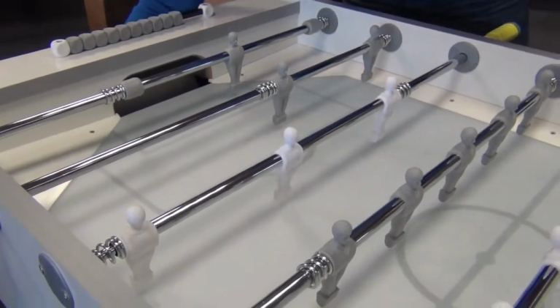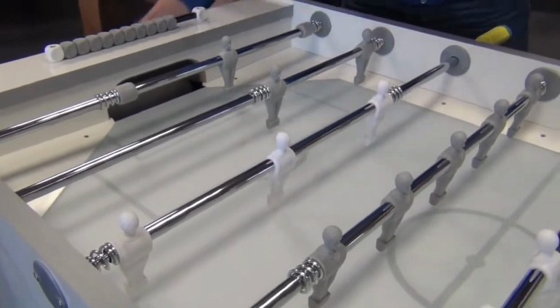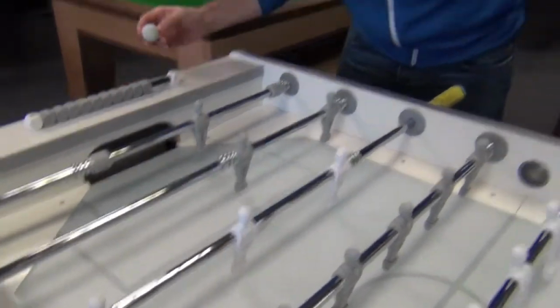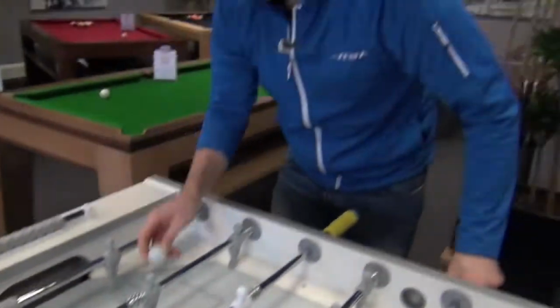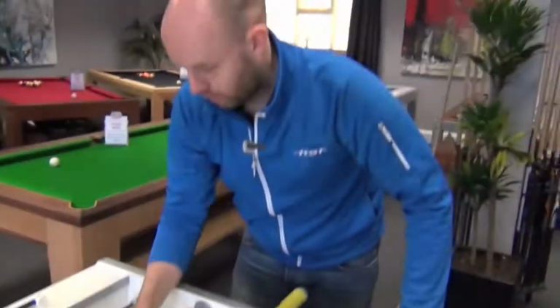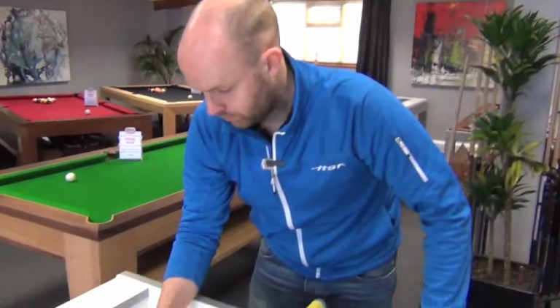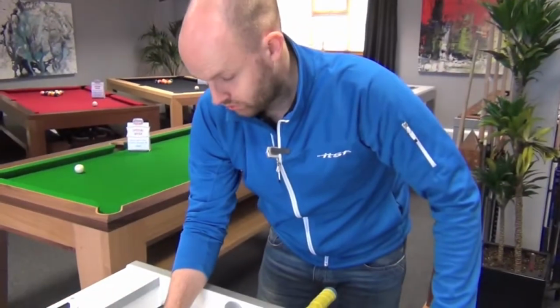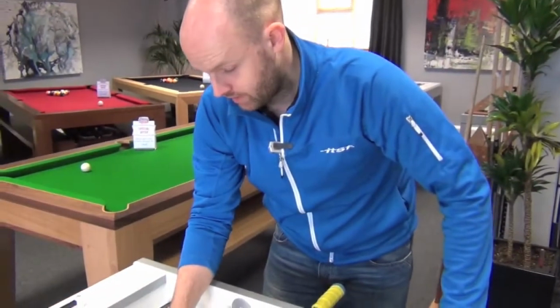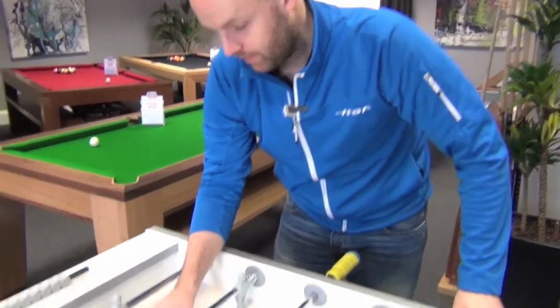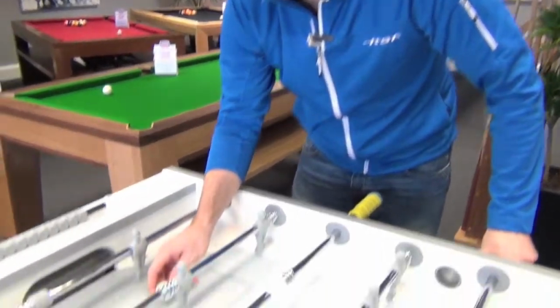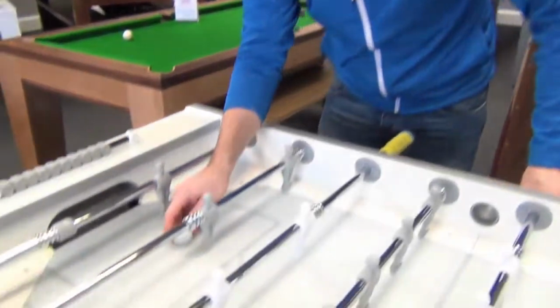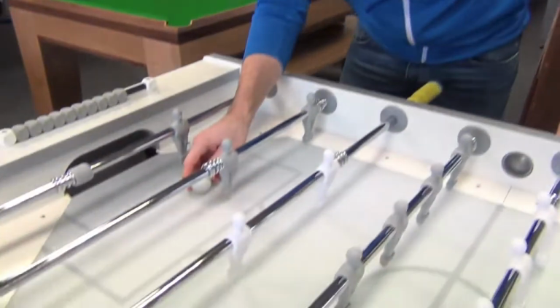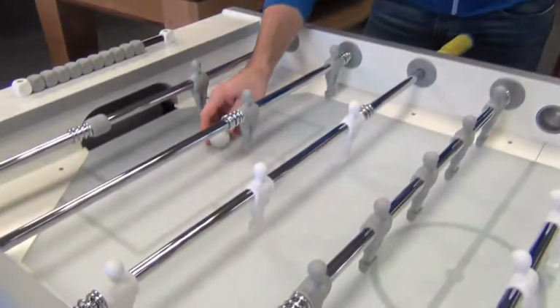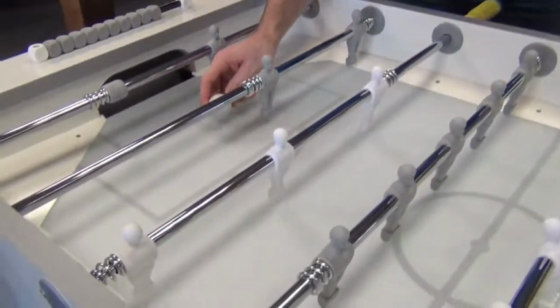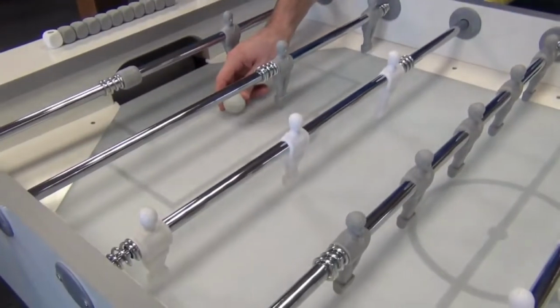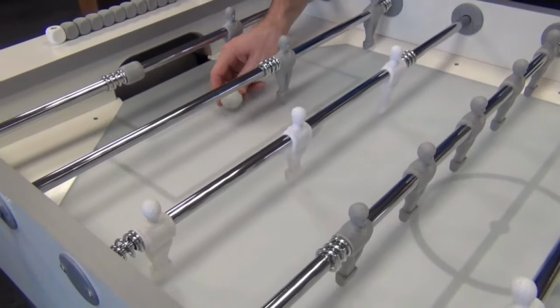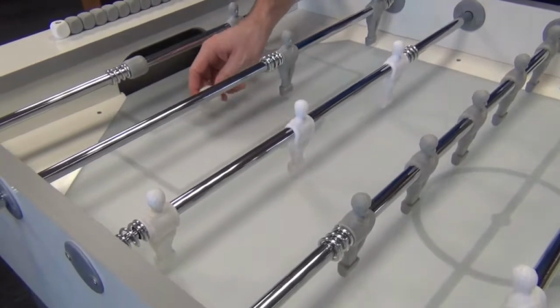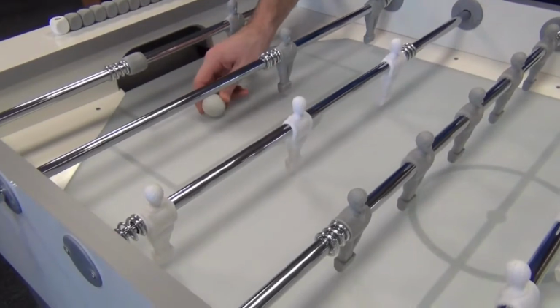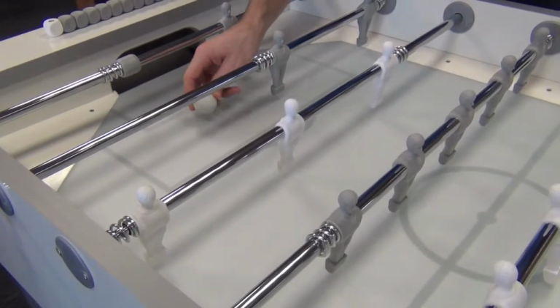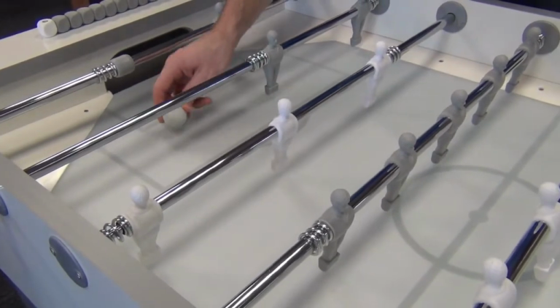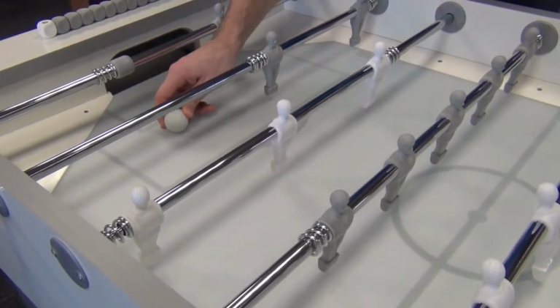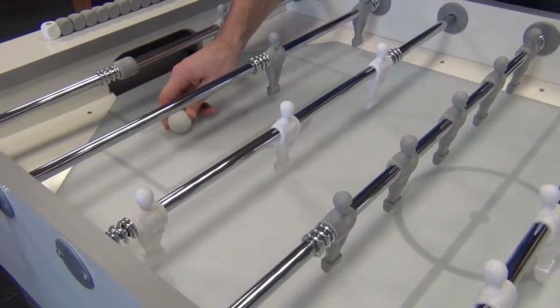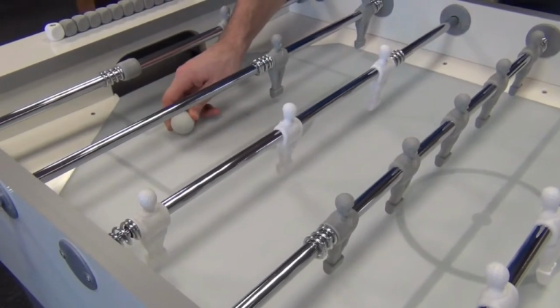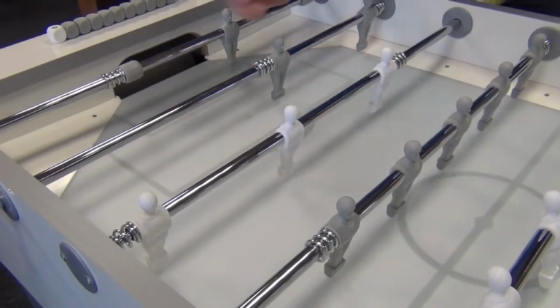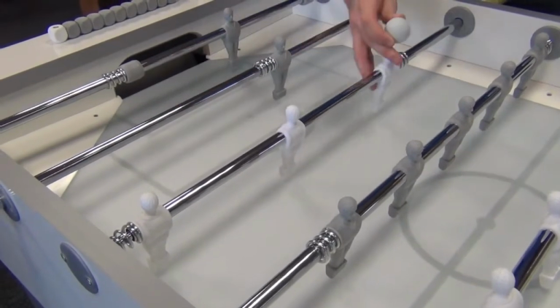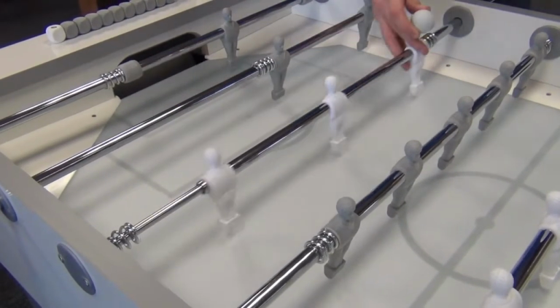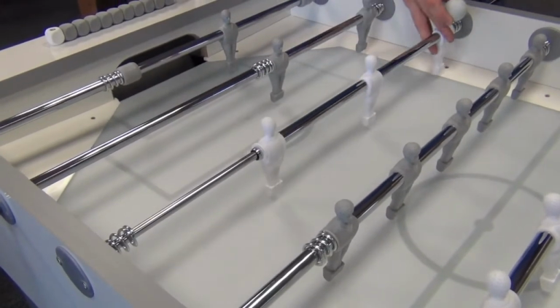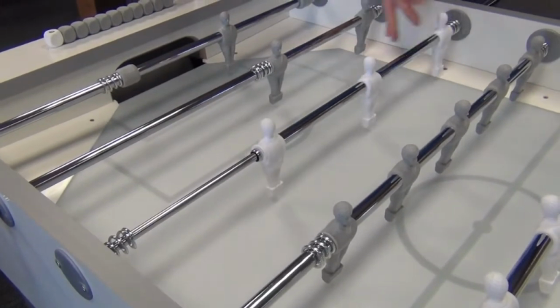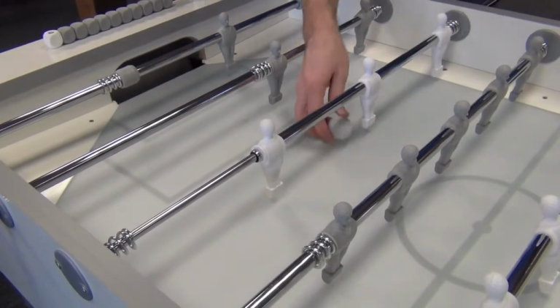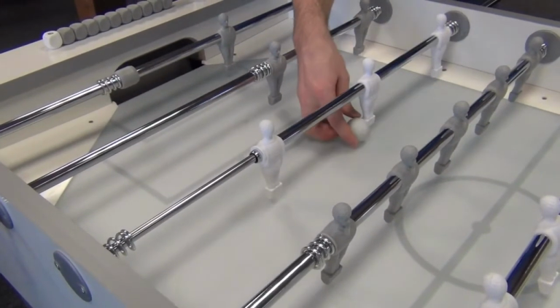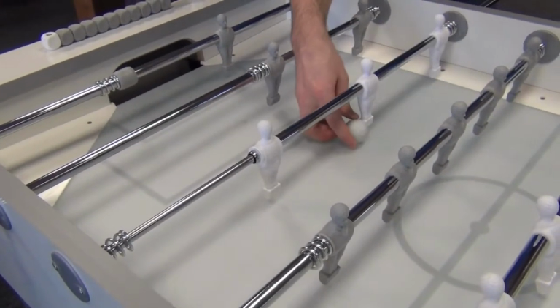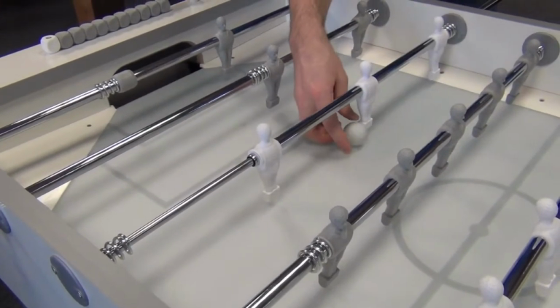Again, the same principle with hole straight, short, middle, three quarters, and long. They've obviously changed, because I'm now hitting the ball from a different side.